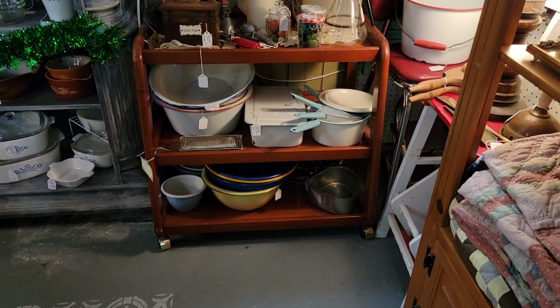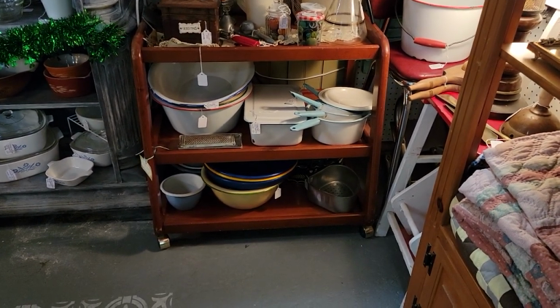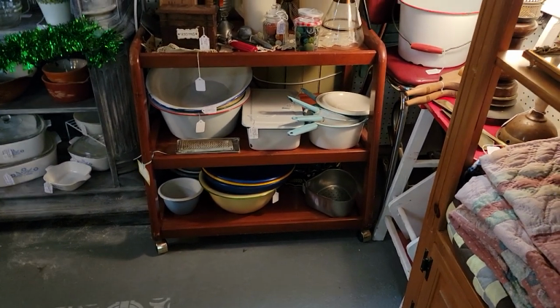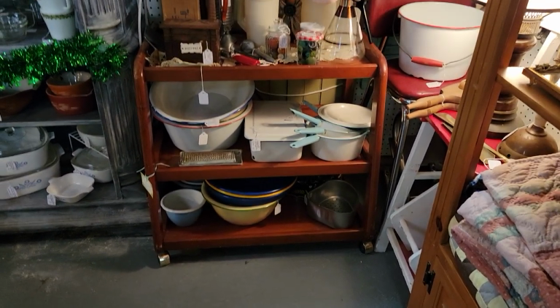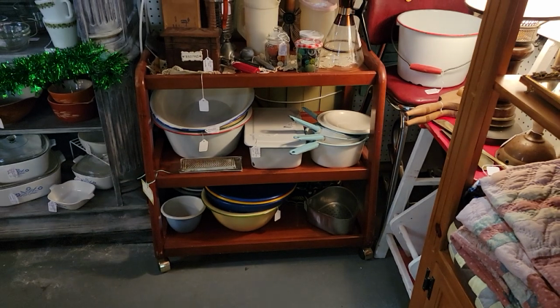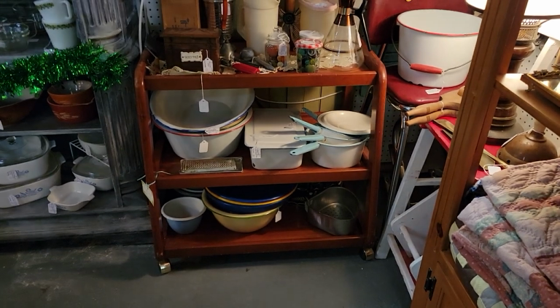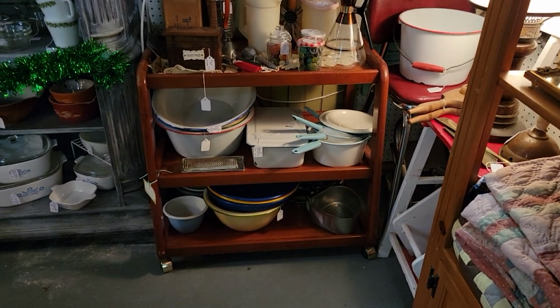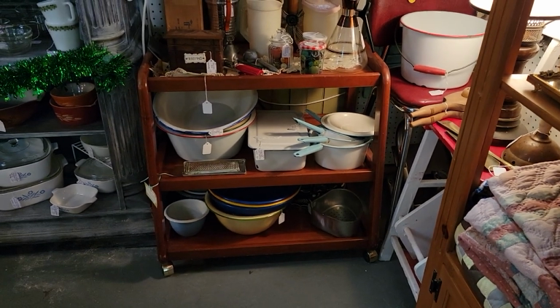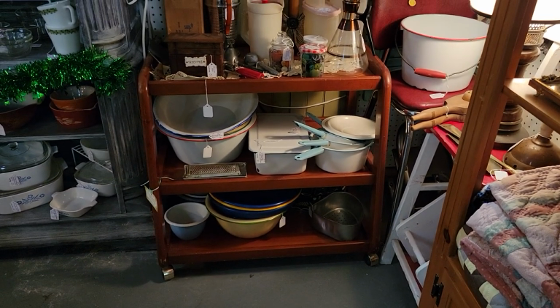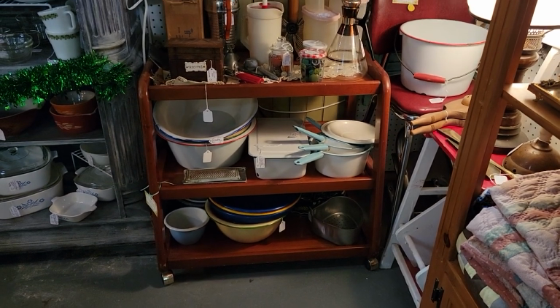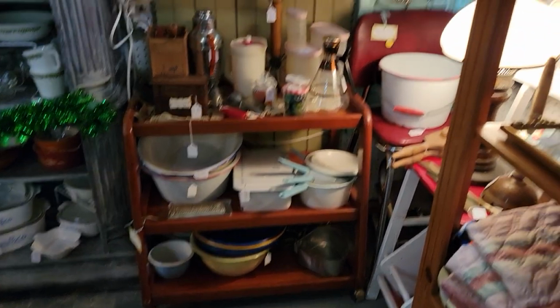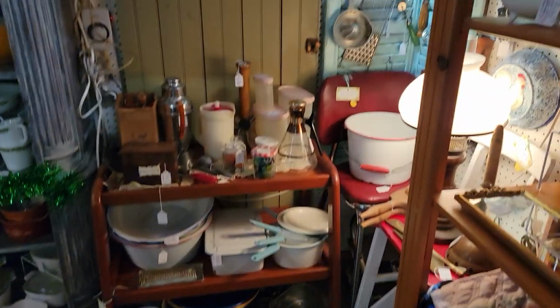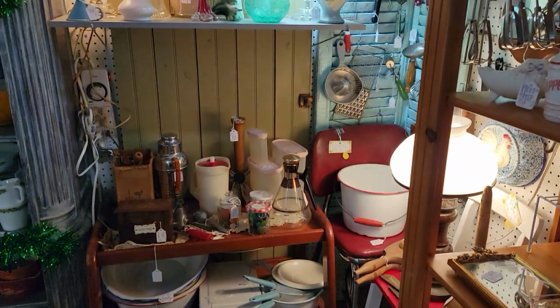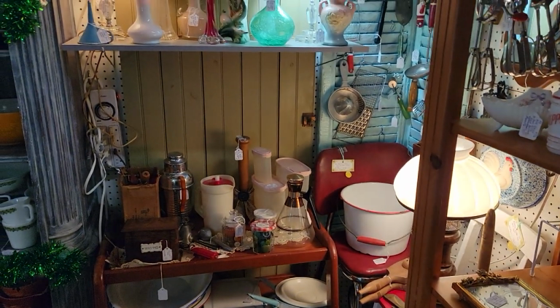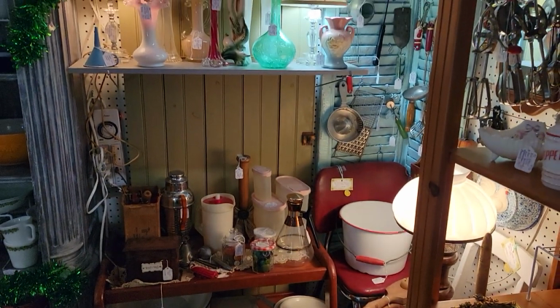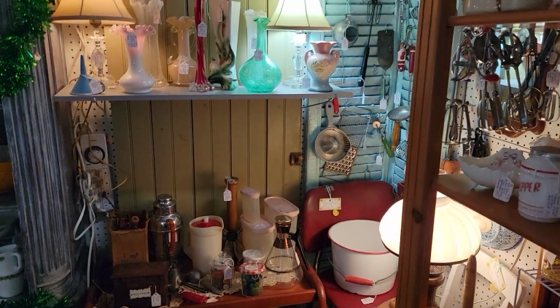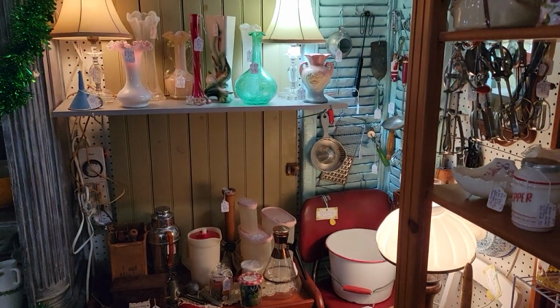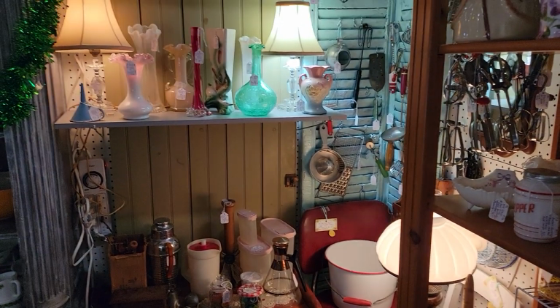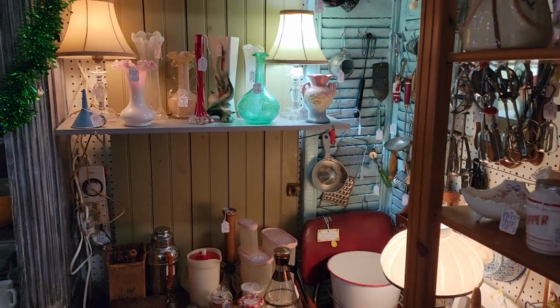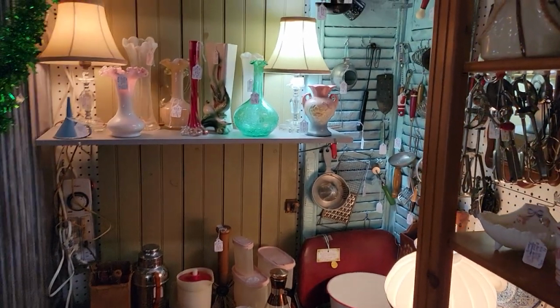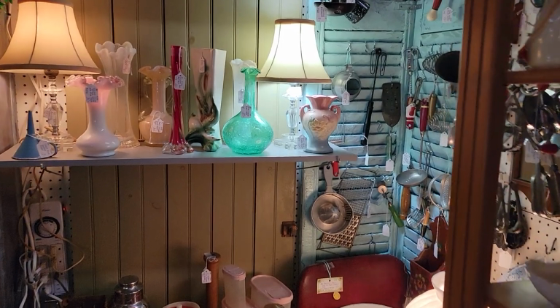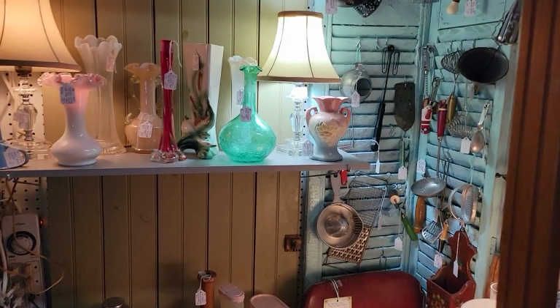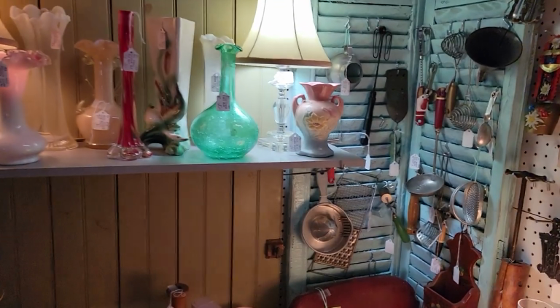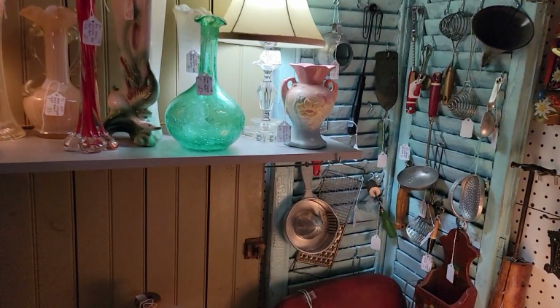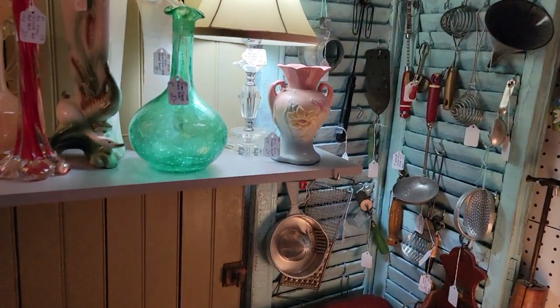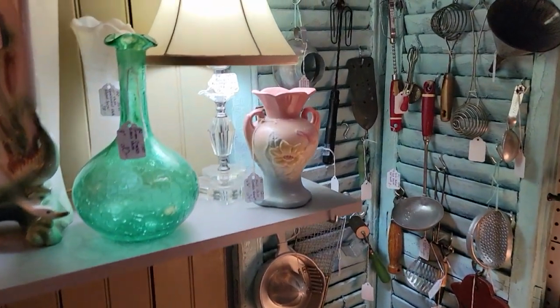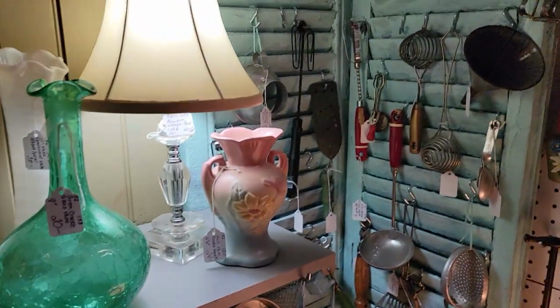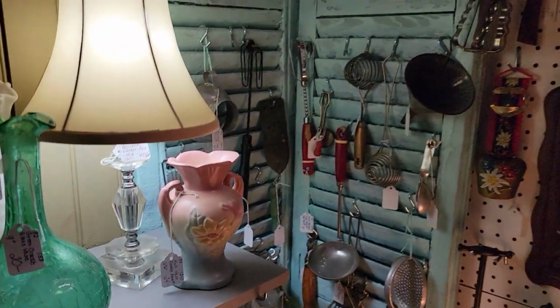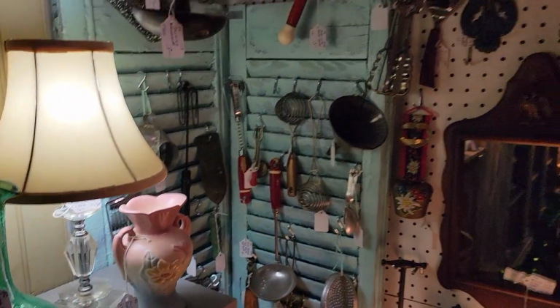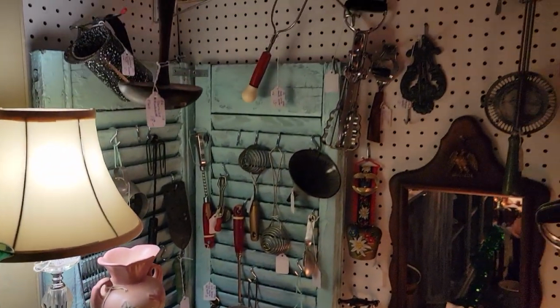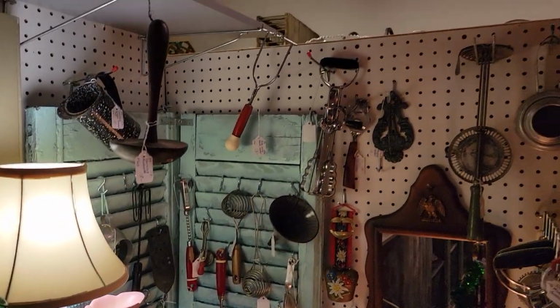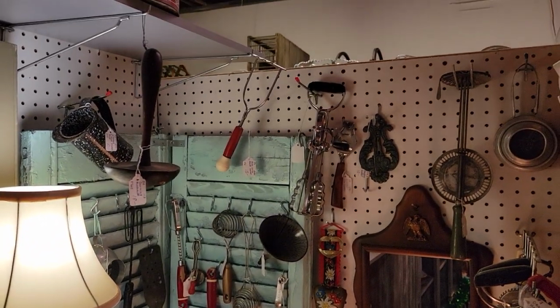The small furniture — other than the big bookshelves in this booth — is all for sale. The Pyrex cabinet is not for sale, the door is not for sale, the shutters are not for sale; these are part of her displays. But the small furniture is for sale.